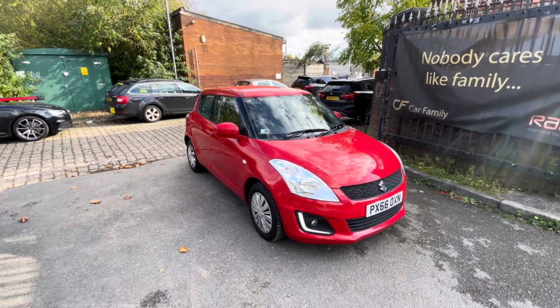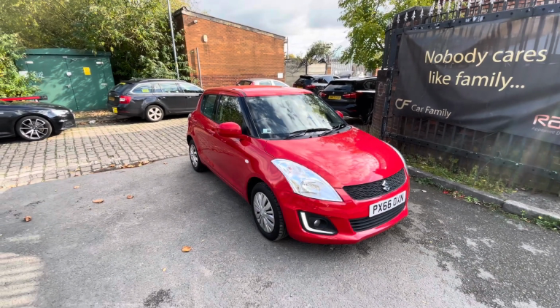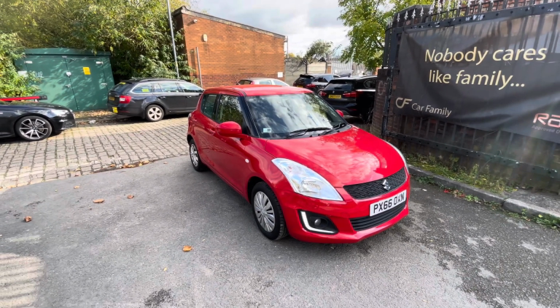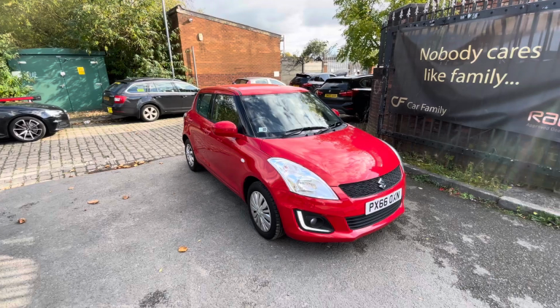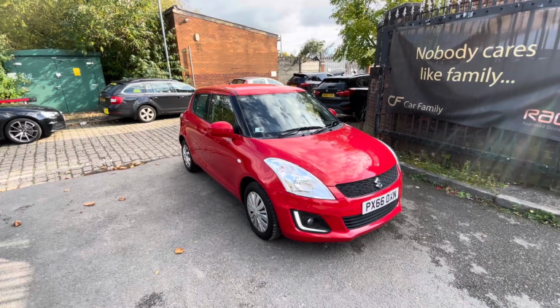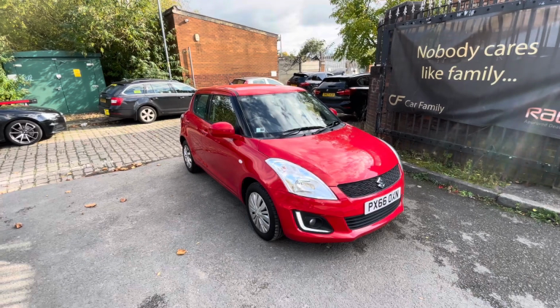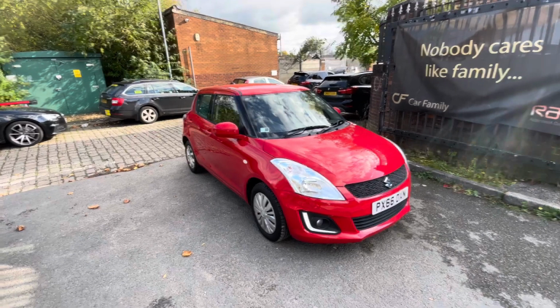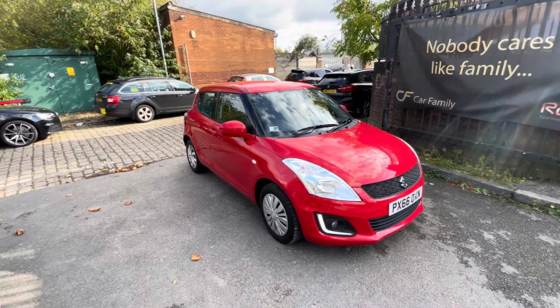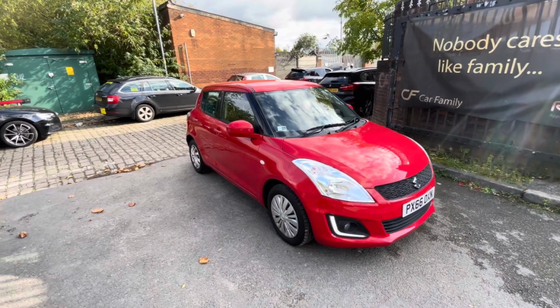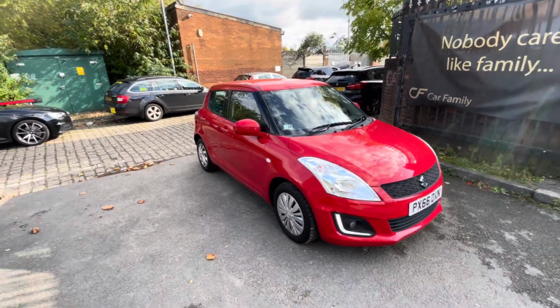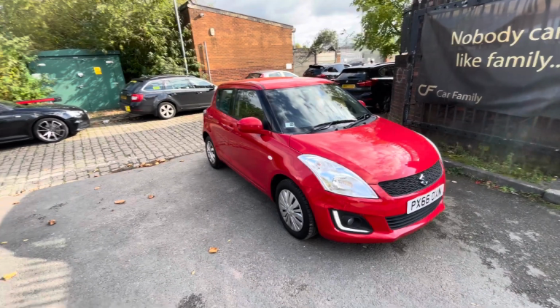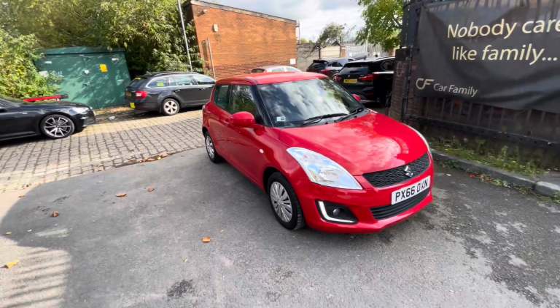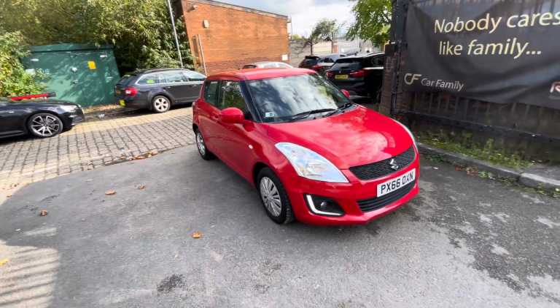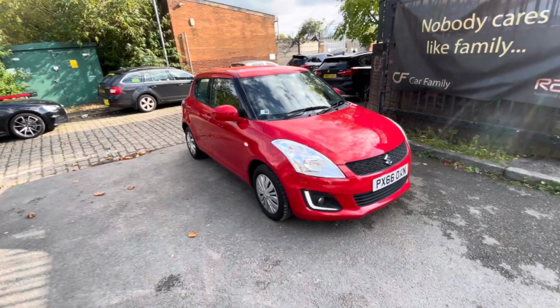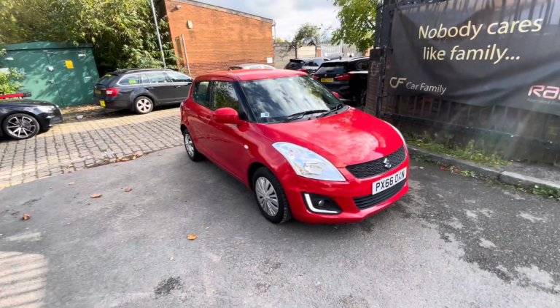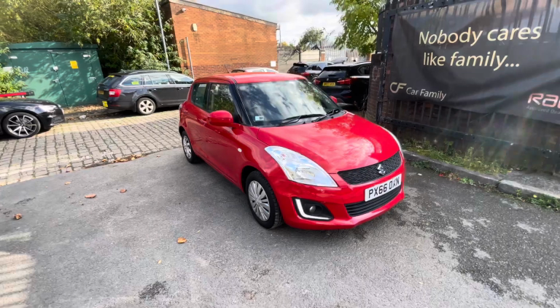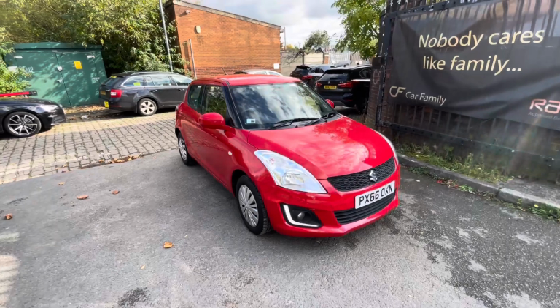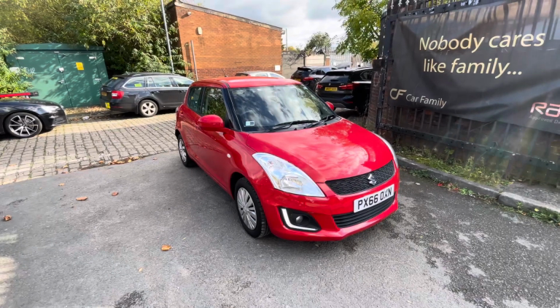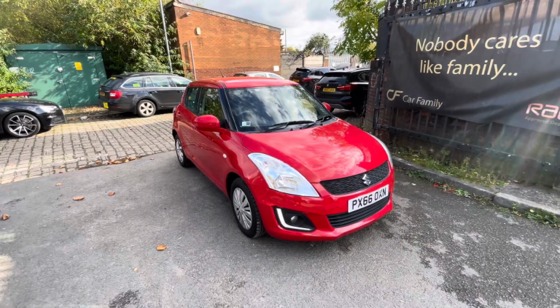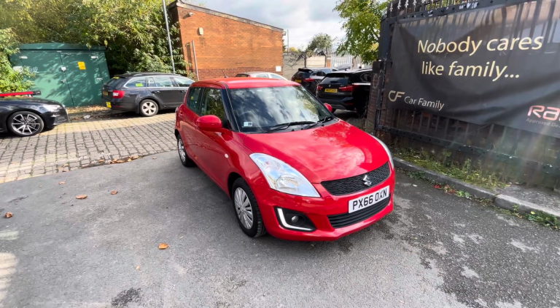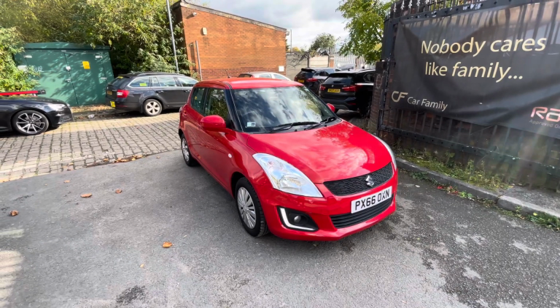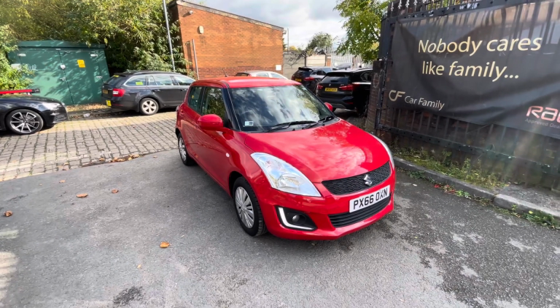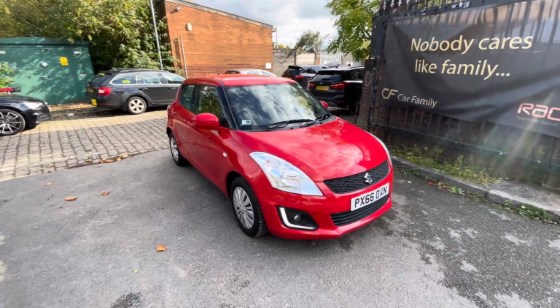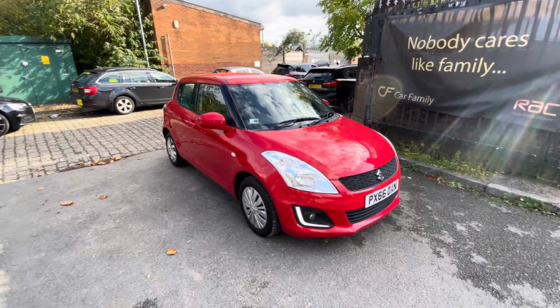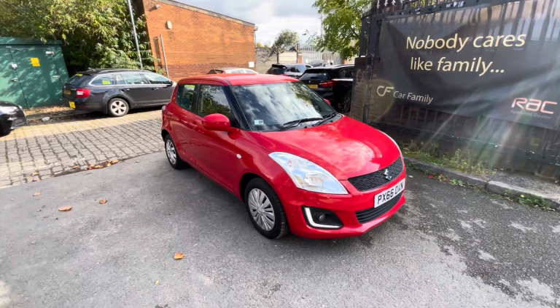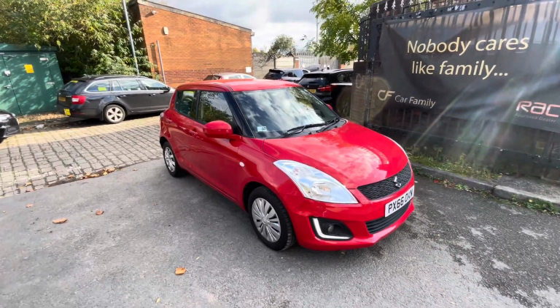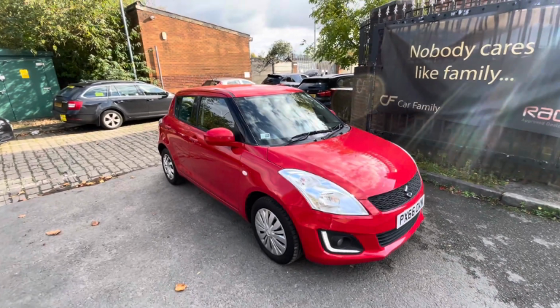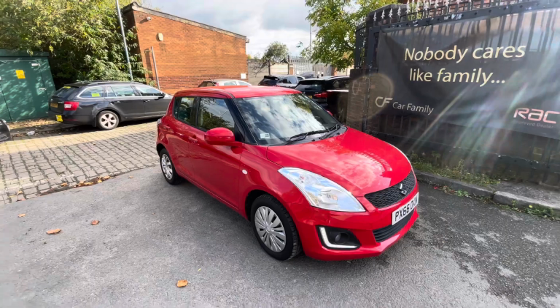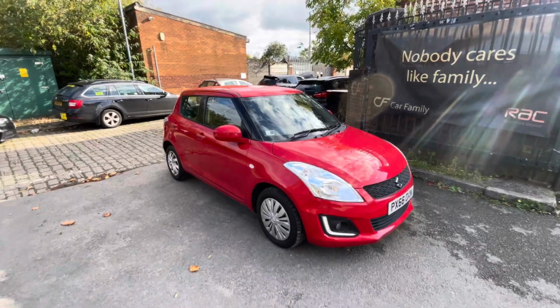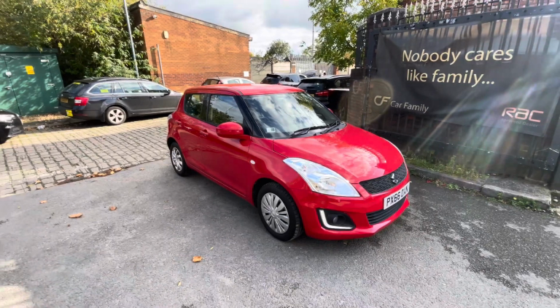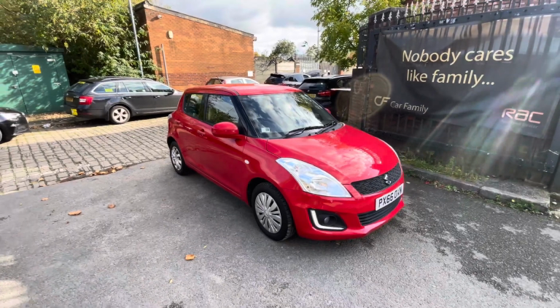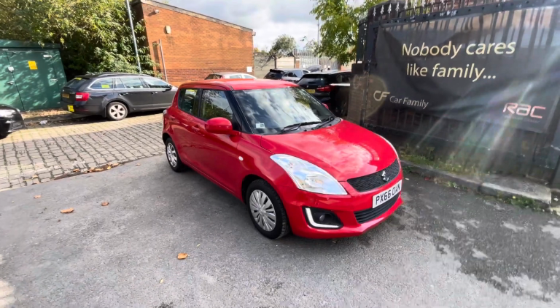Anything less than 6 months, you will get a 12 month ticket on it which will have zero advisories on the MOT as well. The purpose of the video is just to go over the bodywork and interior condition, so you know exactly what car you're coming to view when you view it in person.